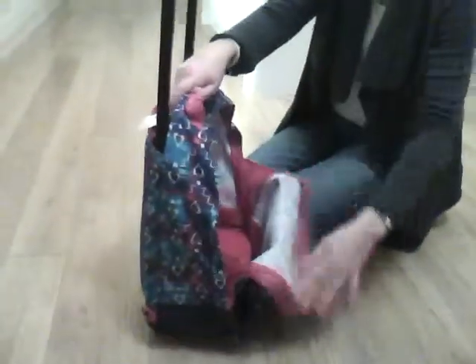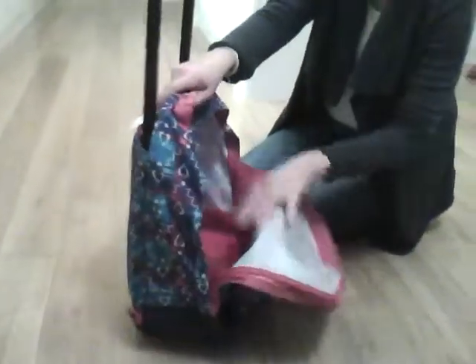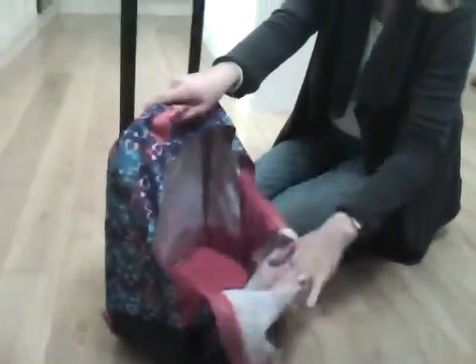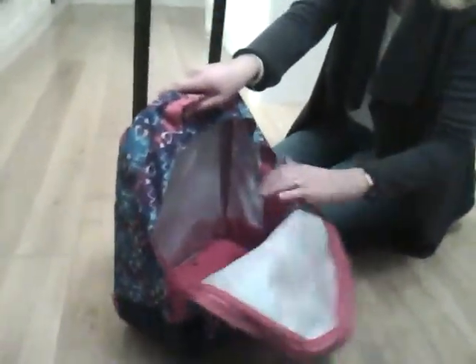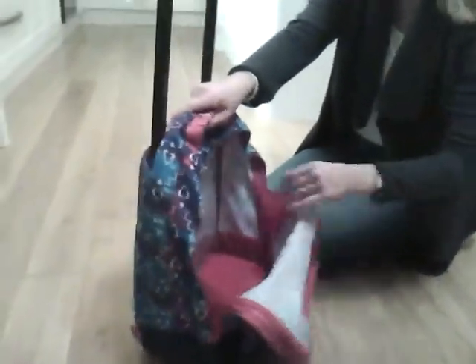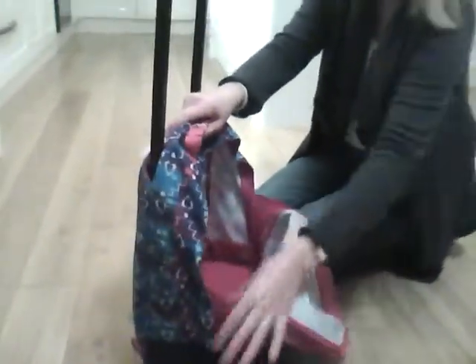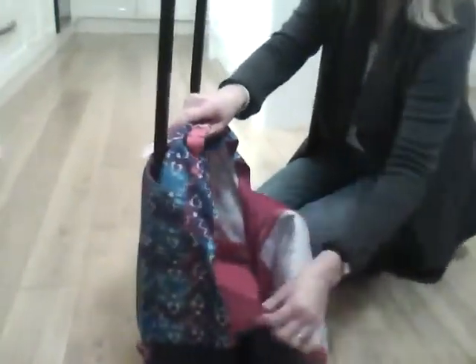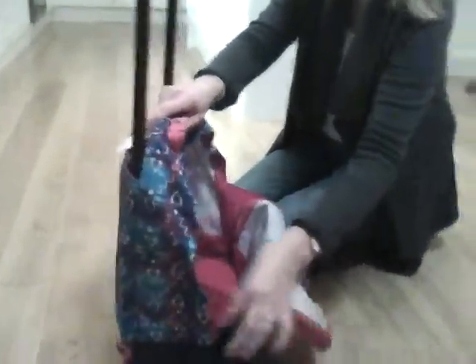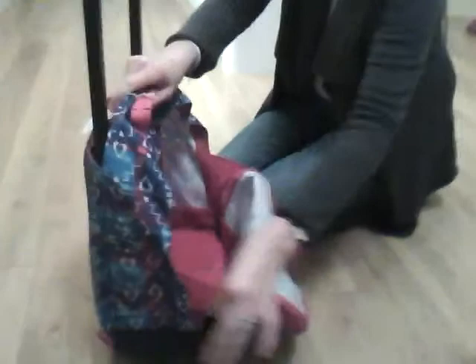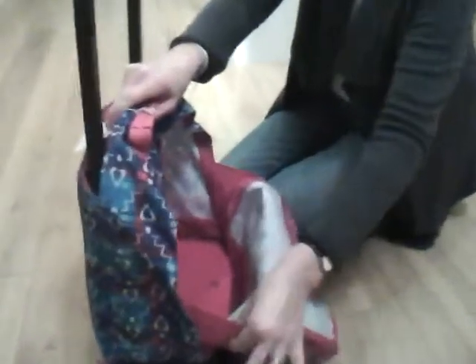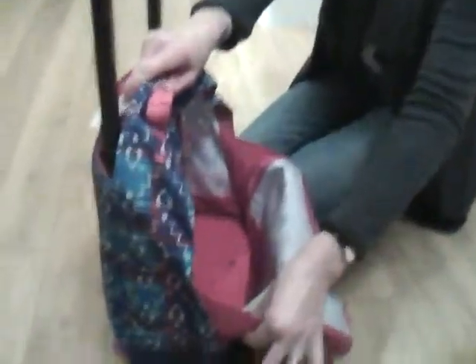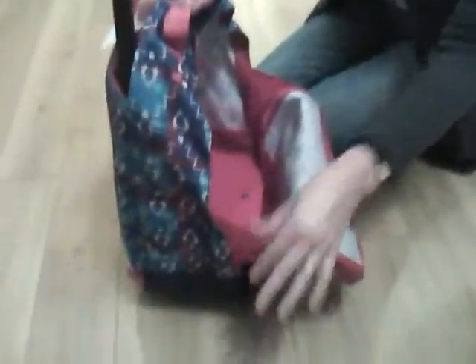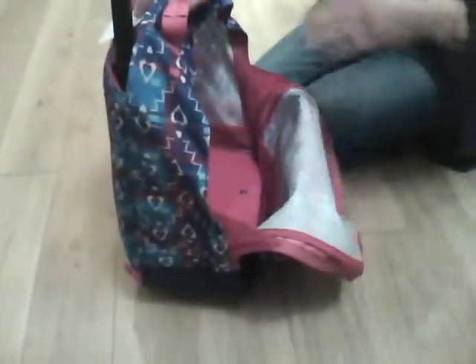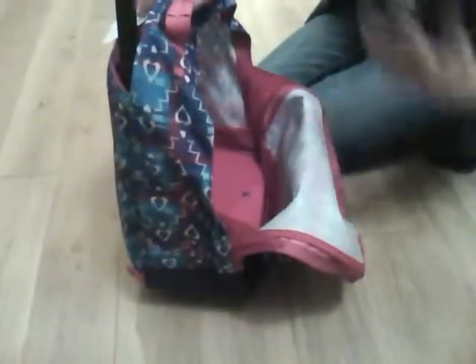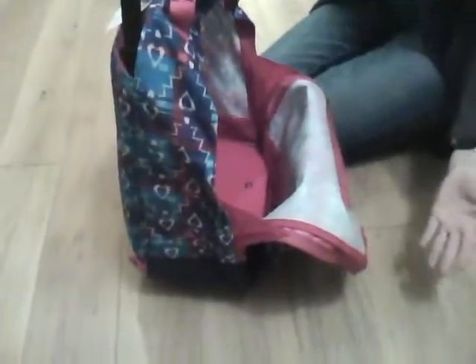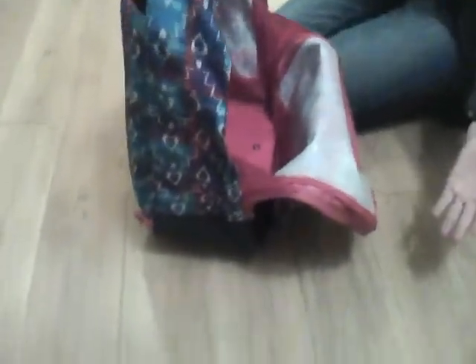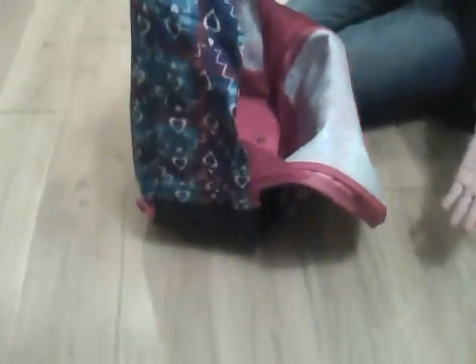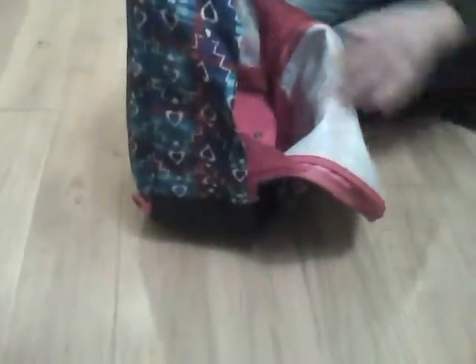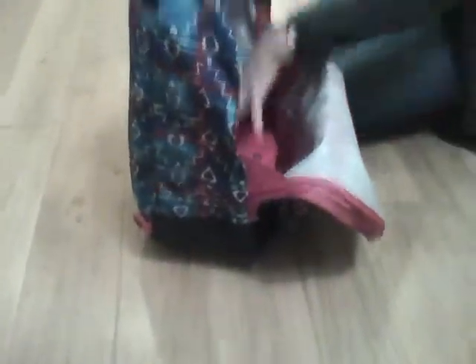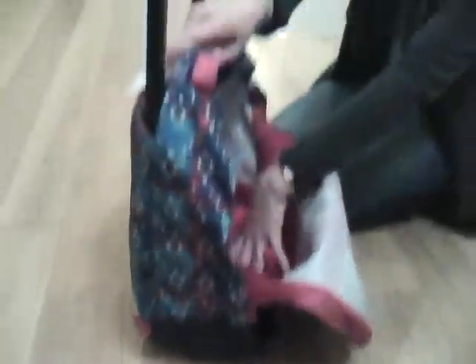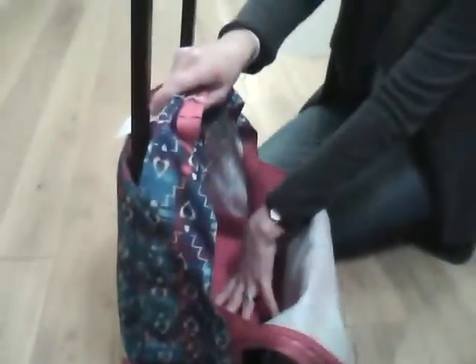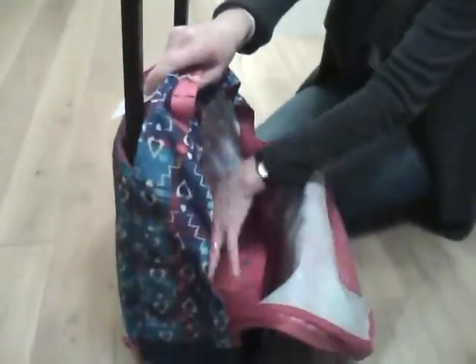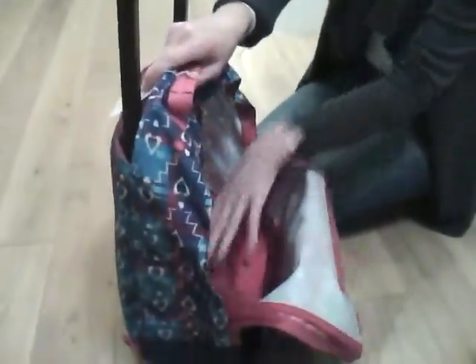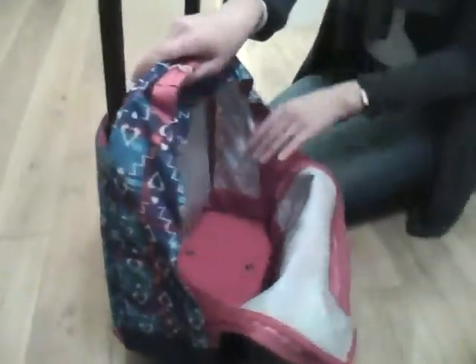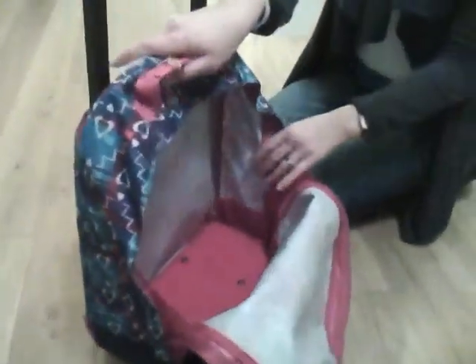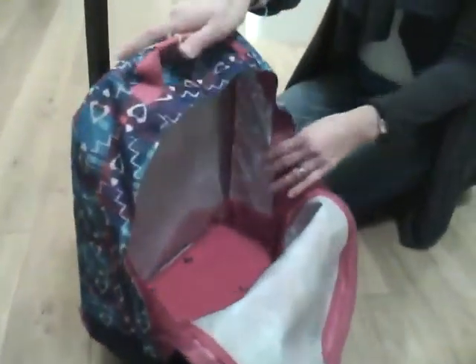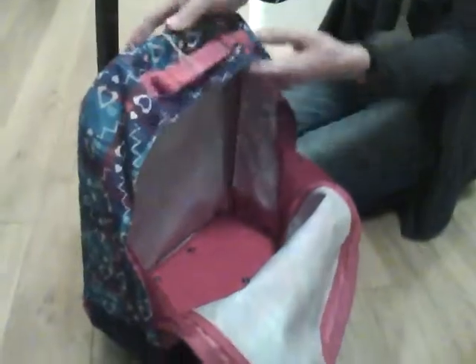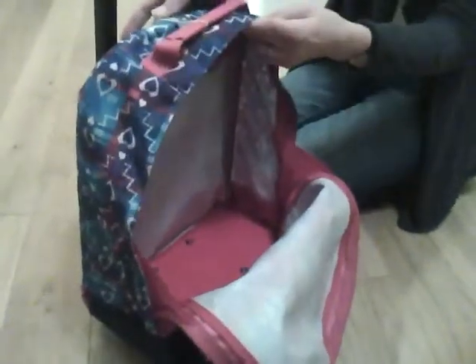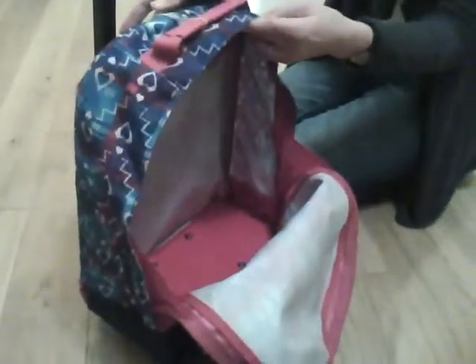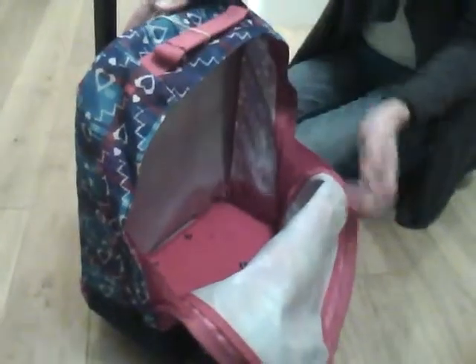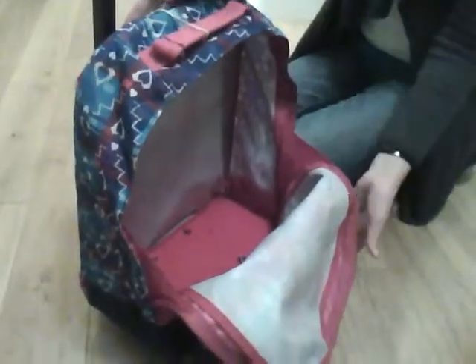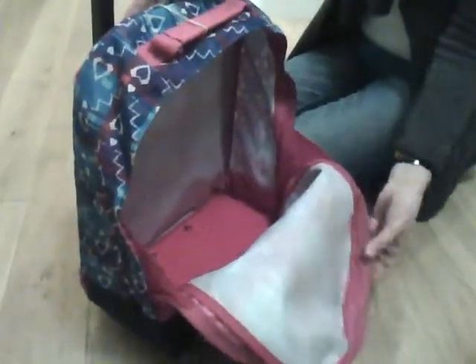It opens right up with these flaps at the side, meaning things aren't just going to fall out when you open it, but it opens up really easily for packing and unpacking, which is great for kids.